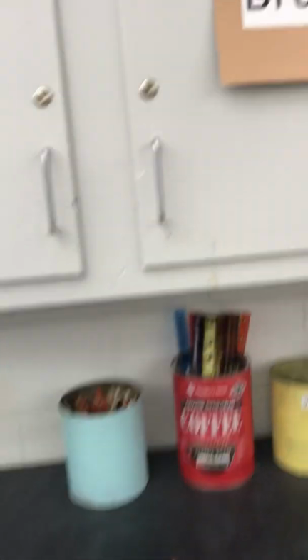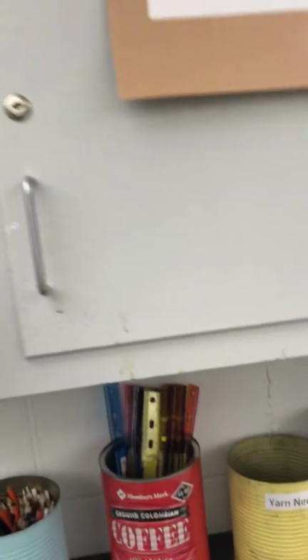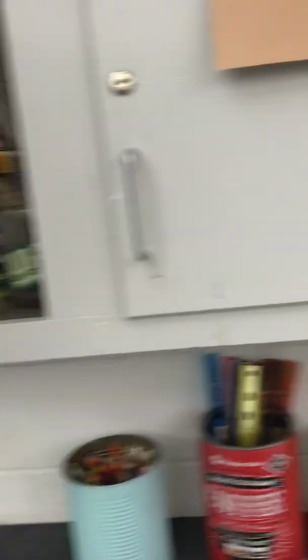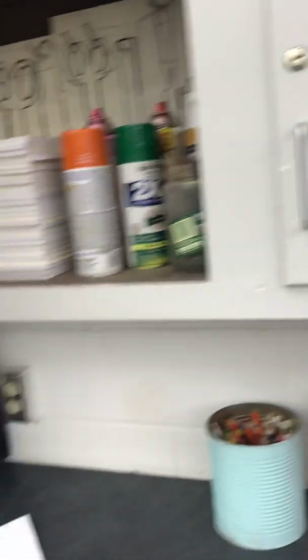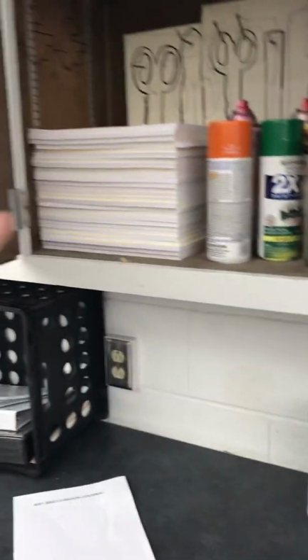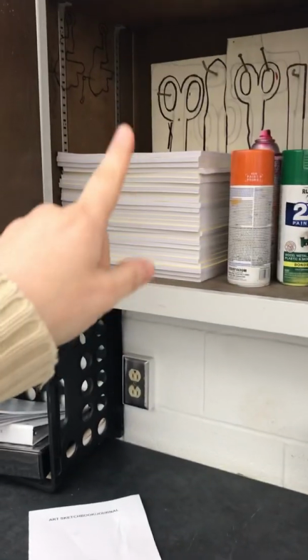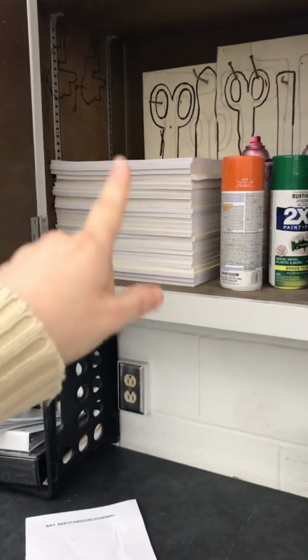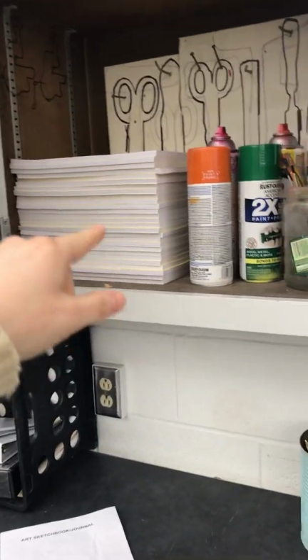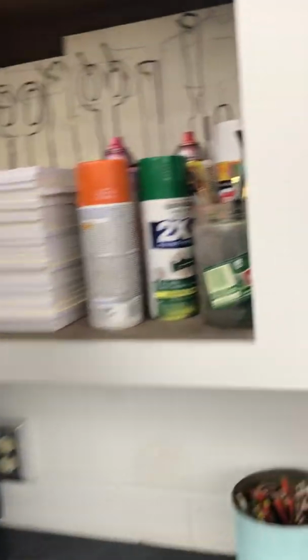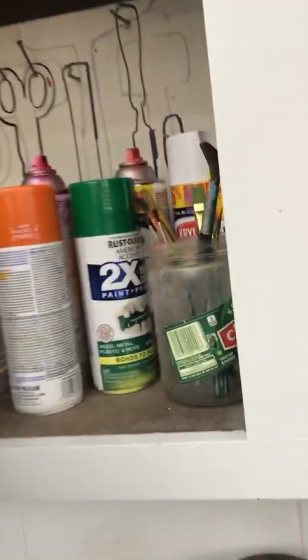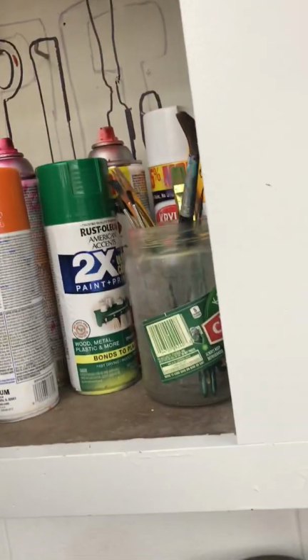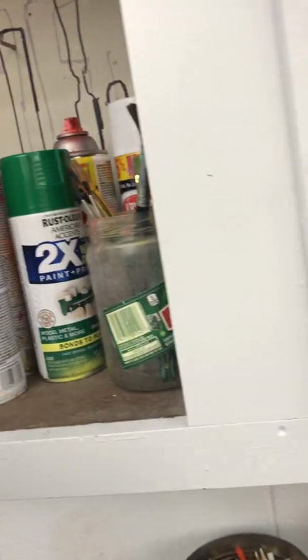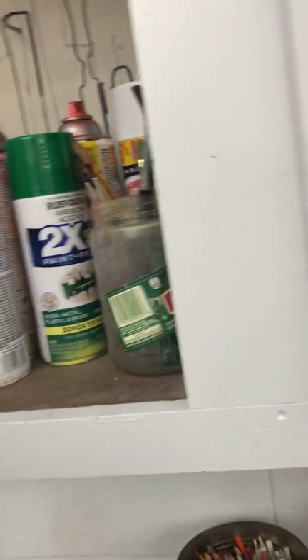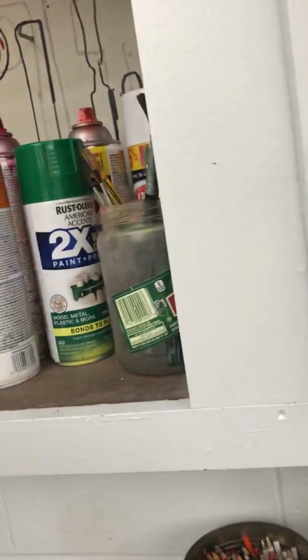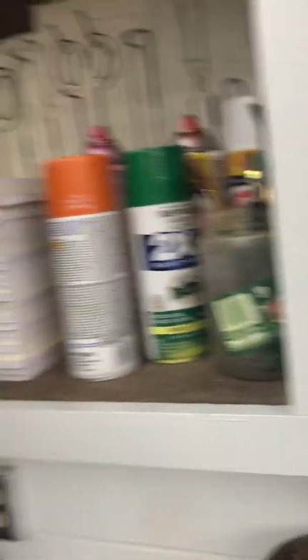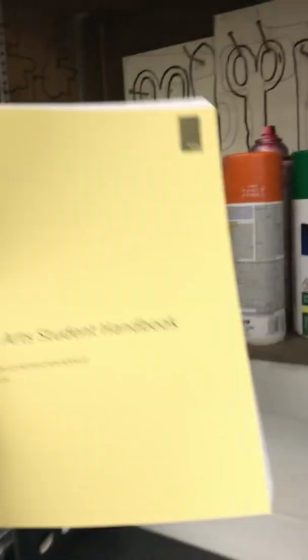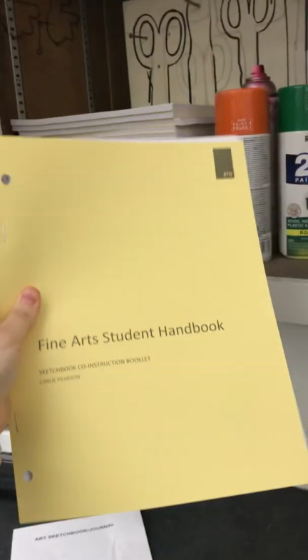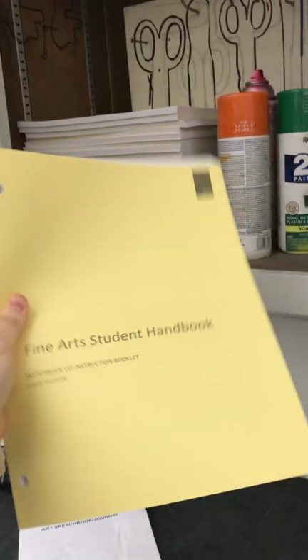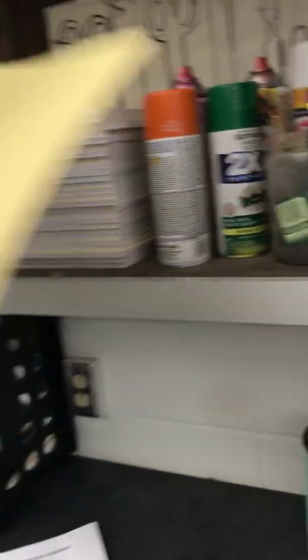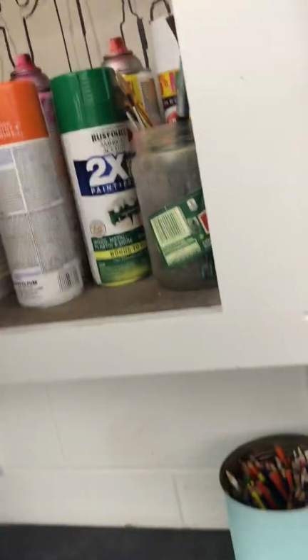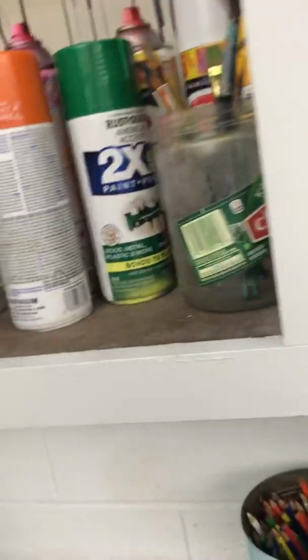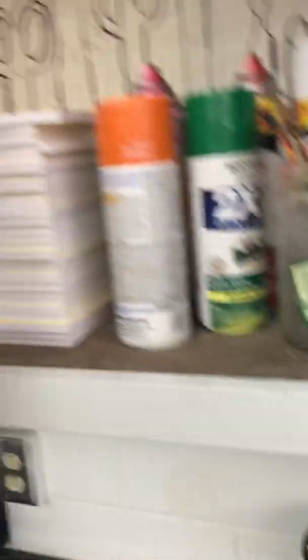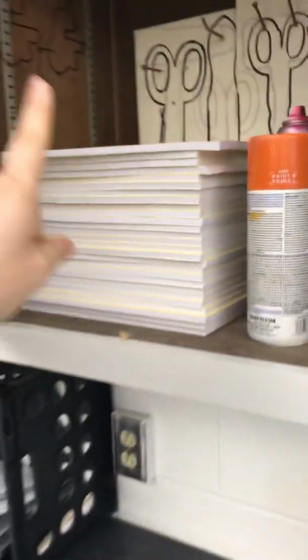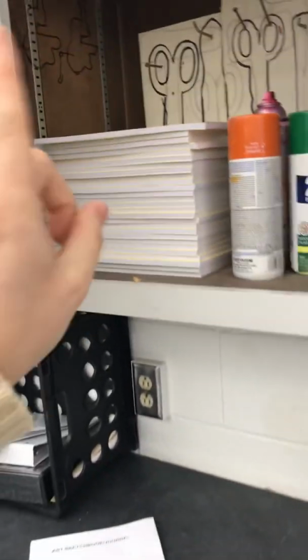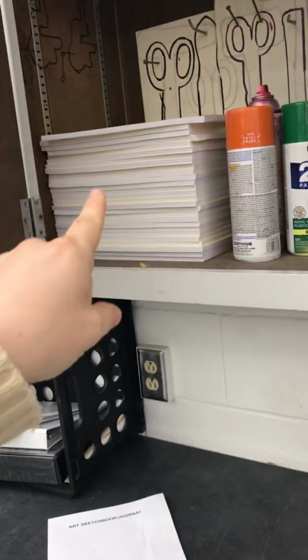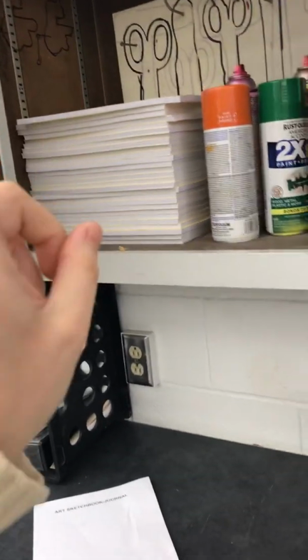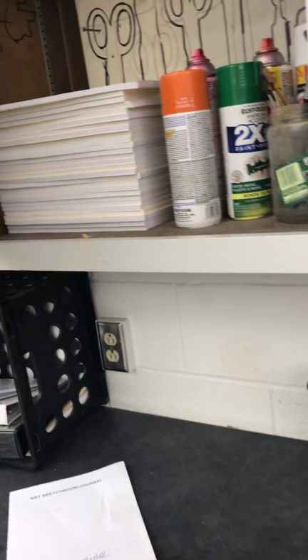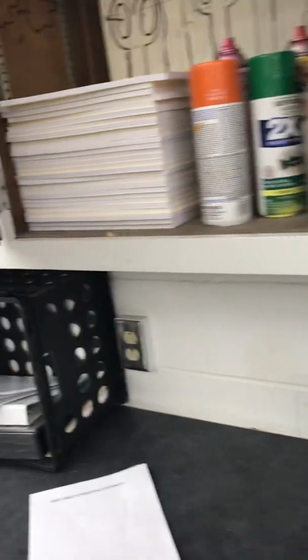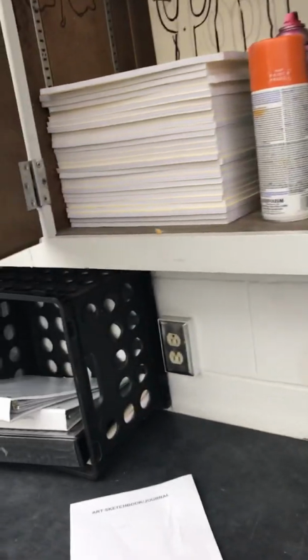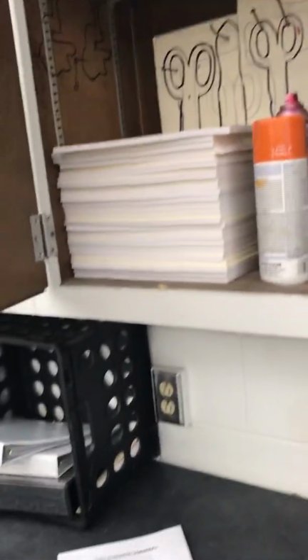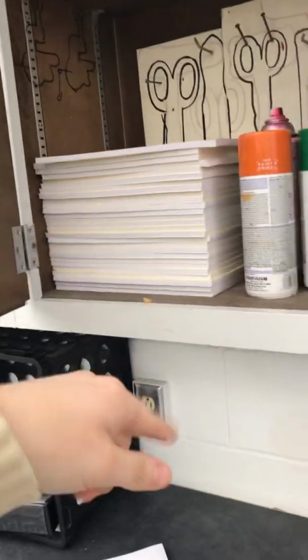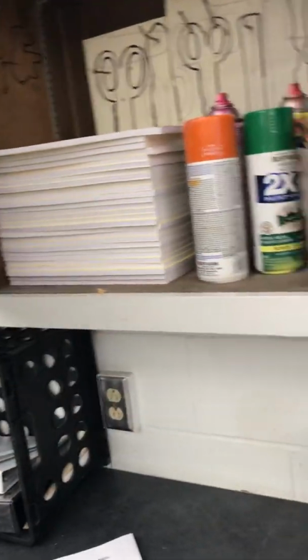Here's extra yellow workbooks that the intro class will need. They're going to do a lot of work in these in the intro class. So if they lose theirs, or if they say they can't find it, or if you get a new student, this is where they are.